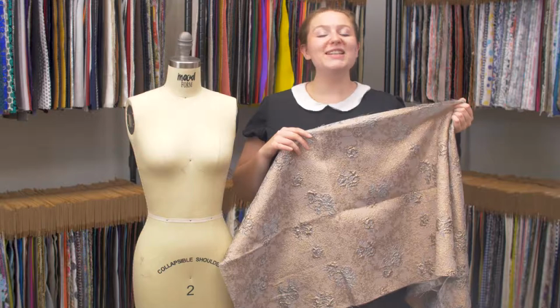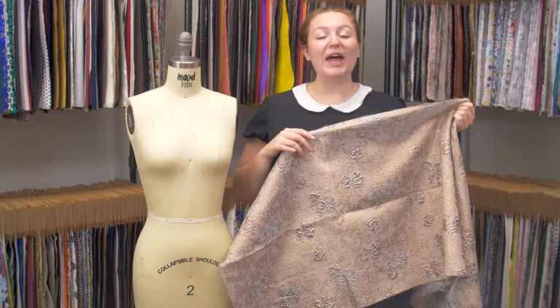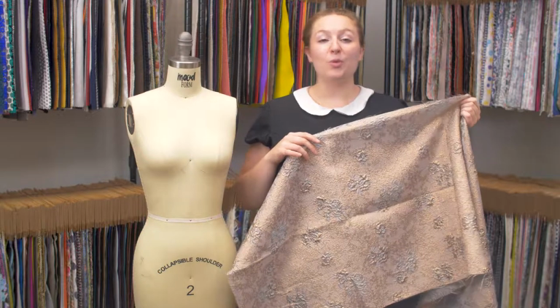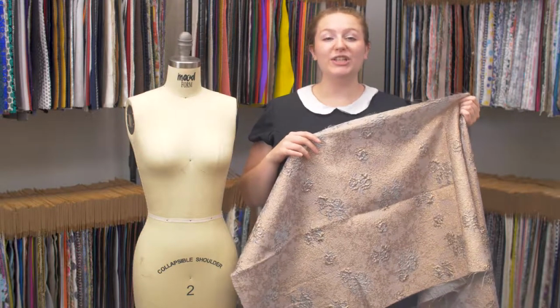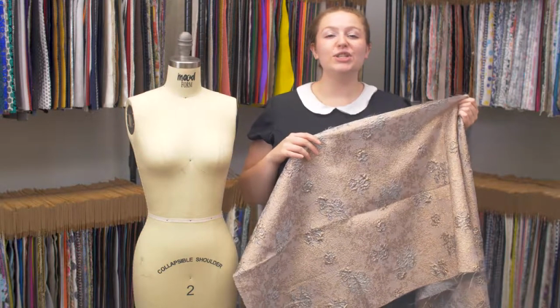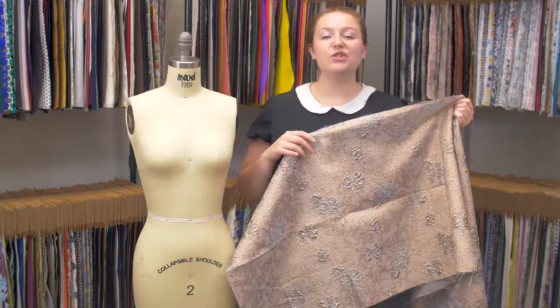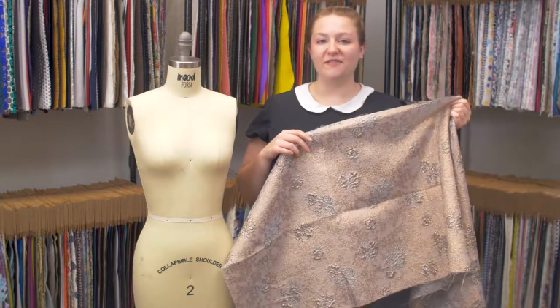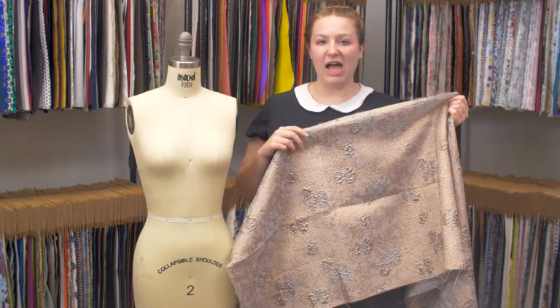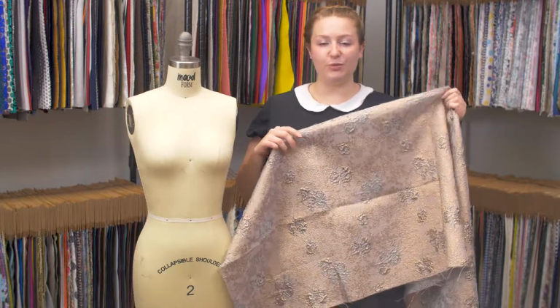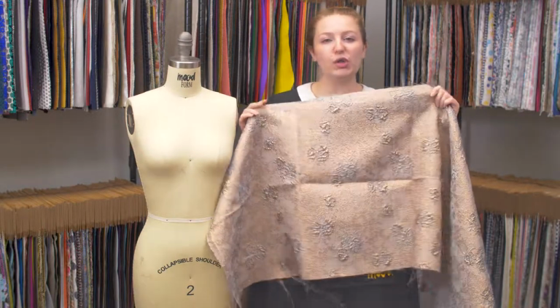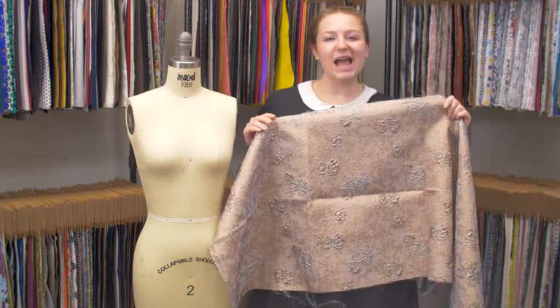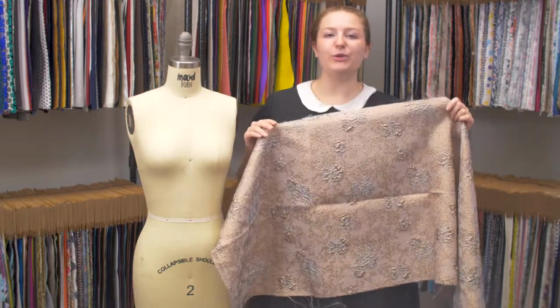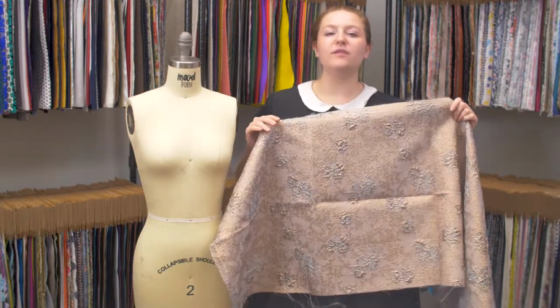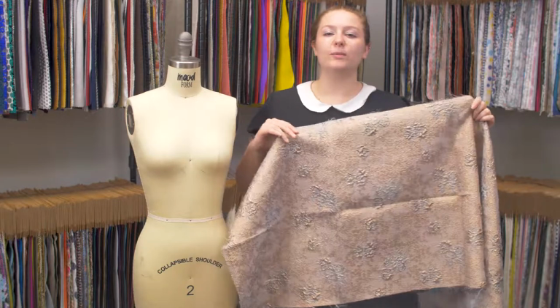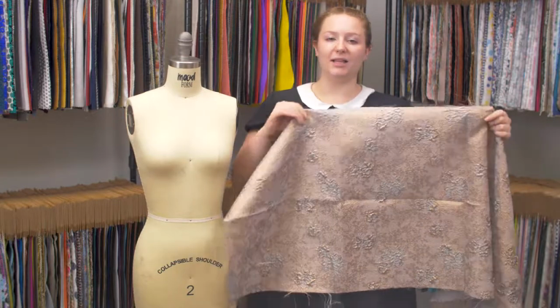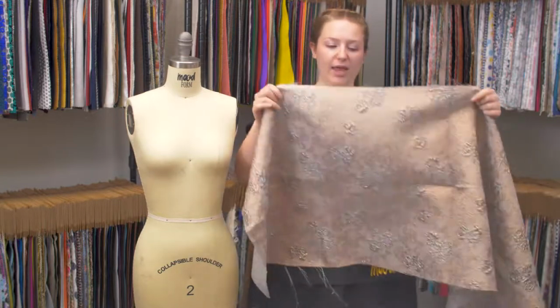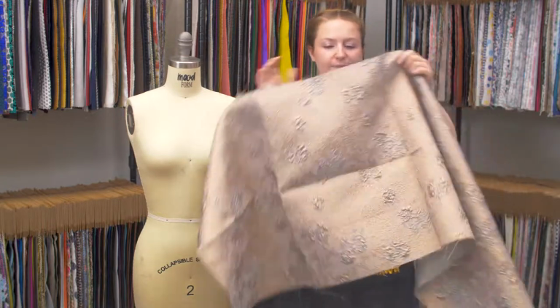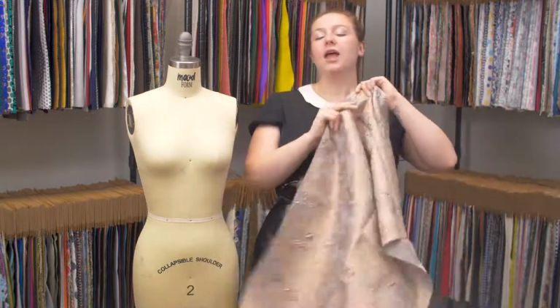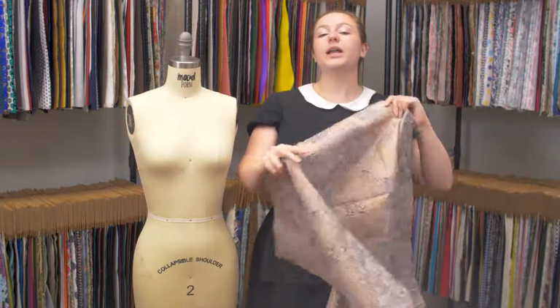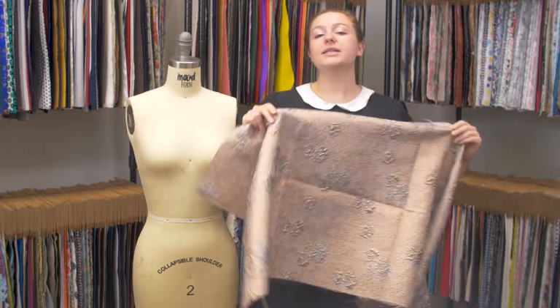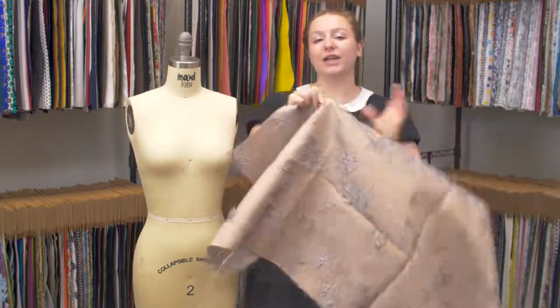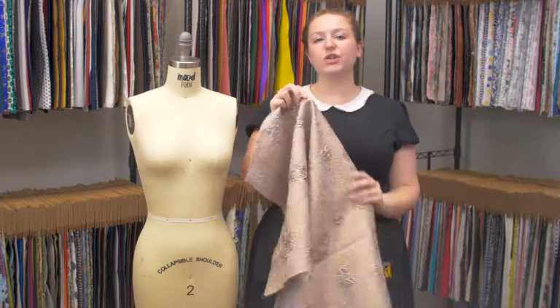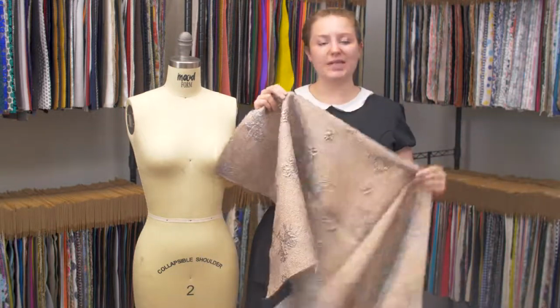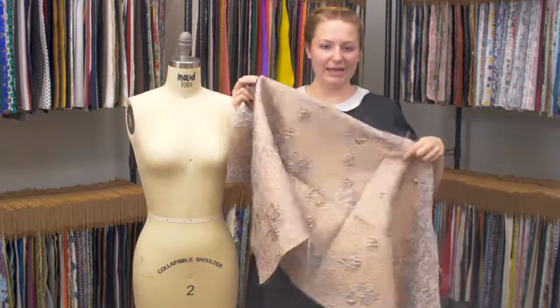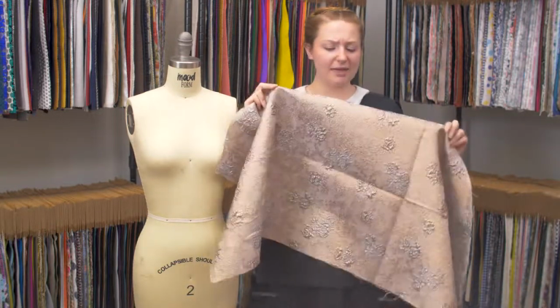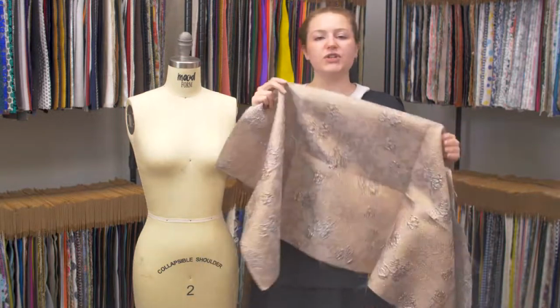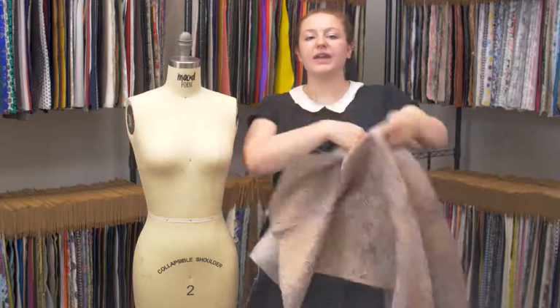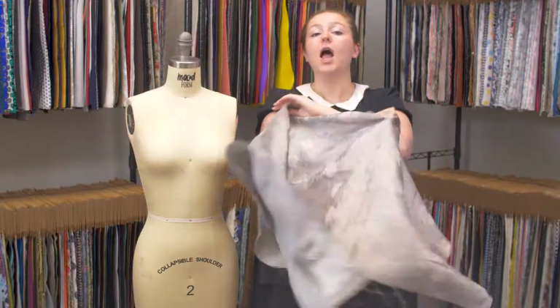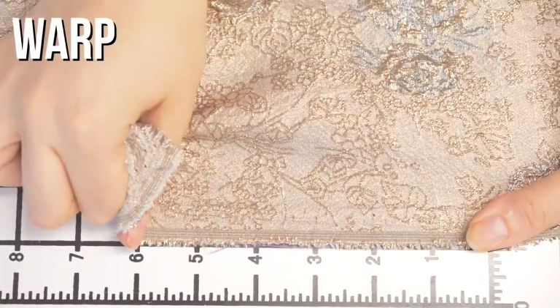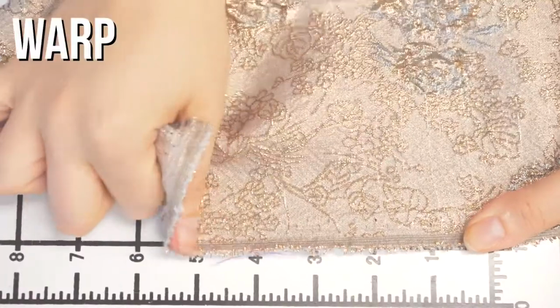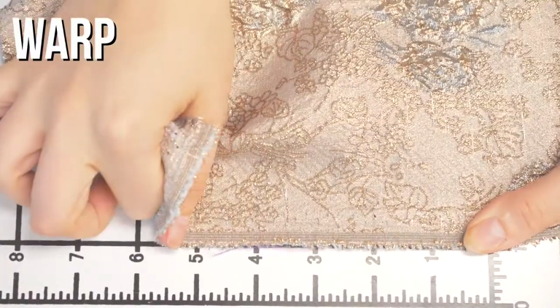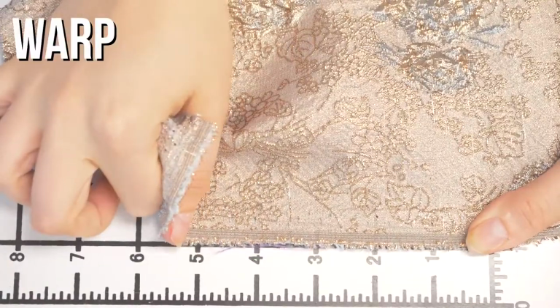This is product number 122355, Mood's Gold and Sky Blue Luxury Floral Metallic Brocade. This product has a textured coarse hand. It's kind of scratchy on the face, but not so much on the wrong side.